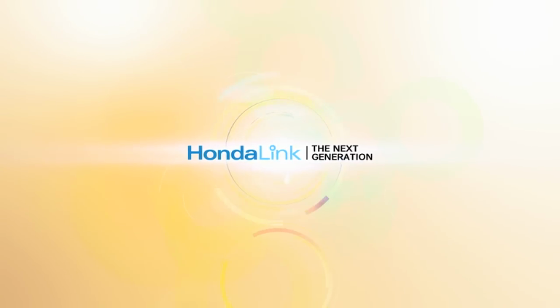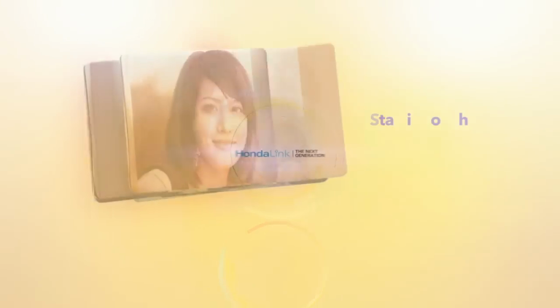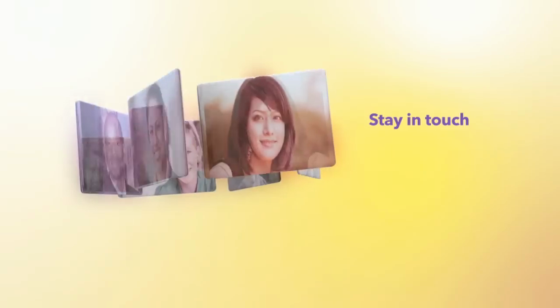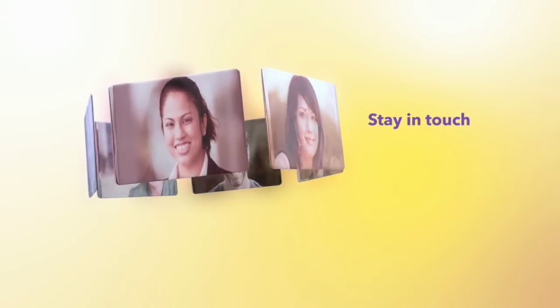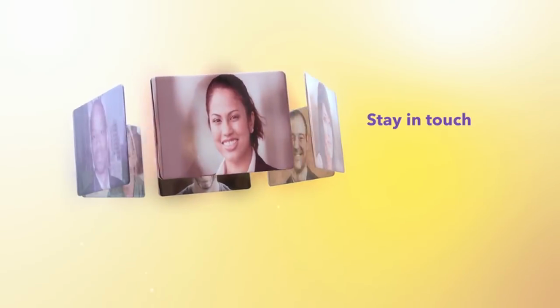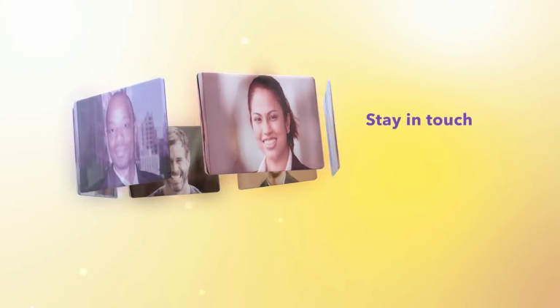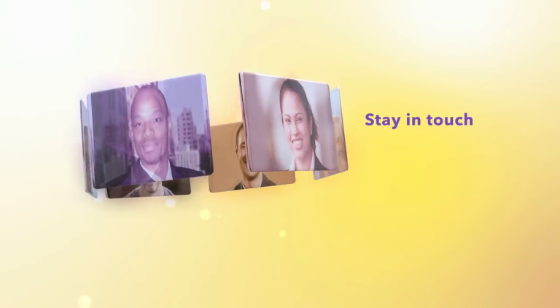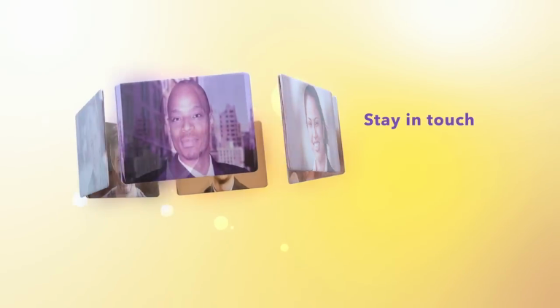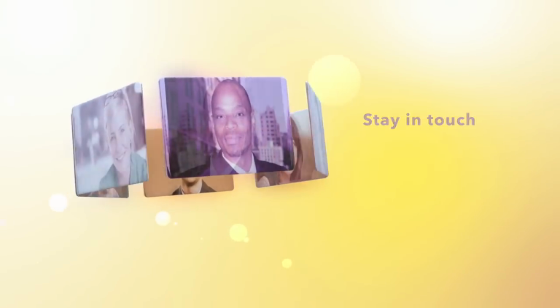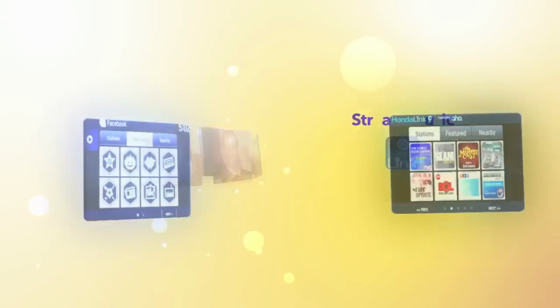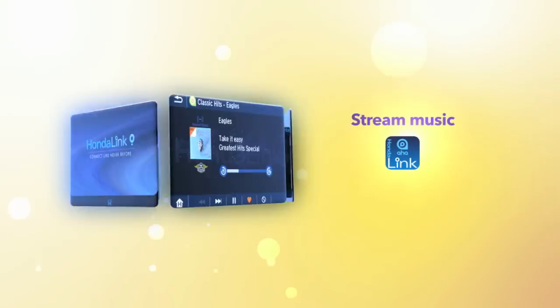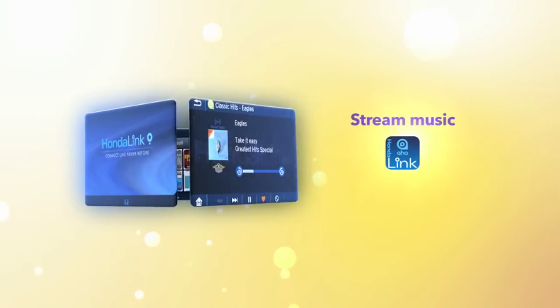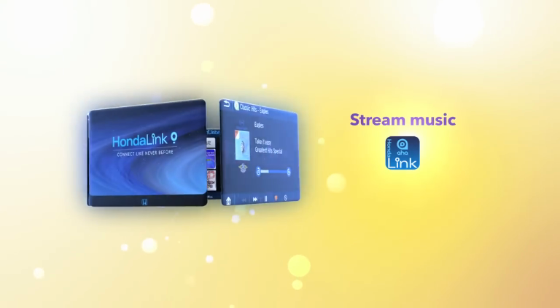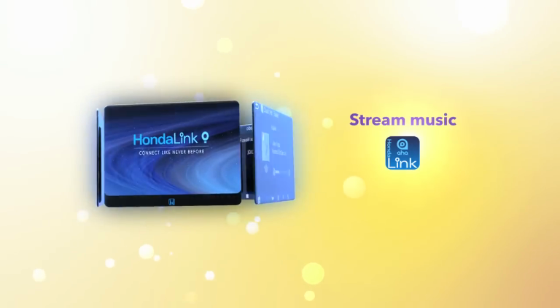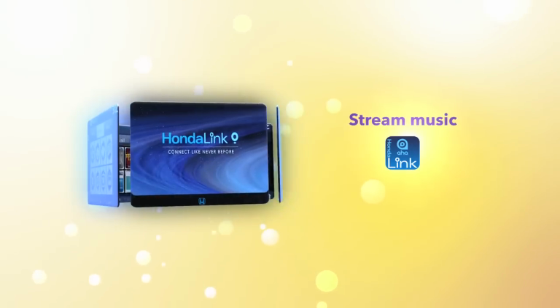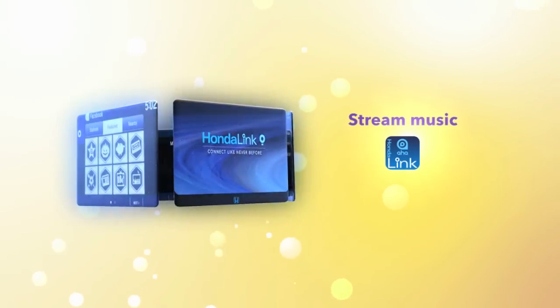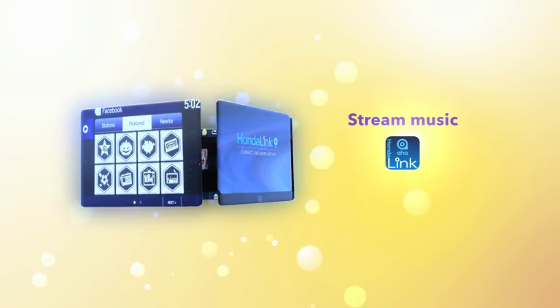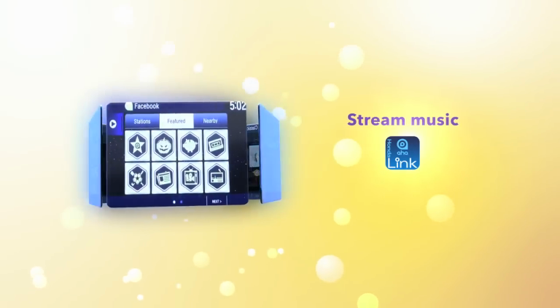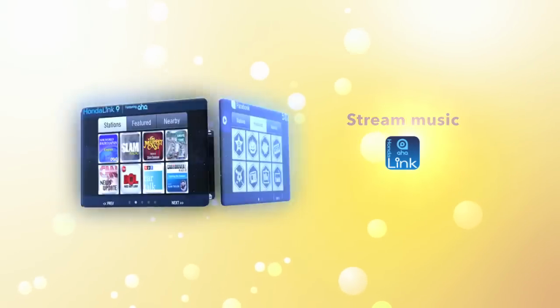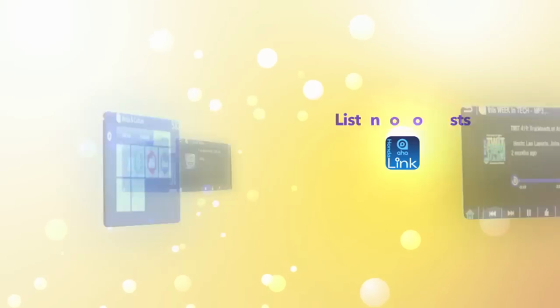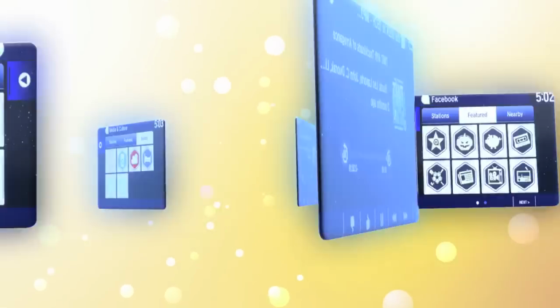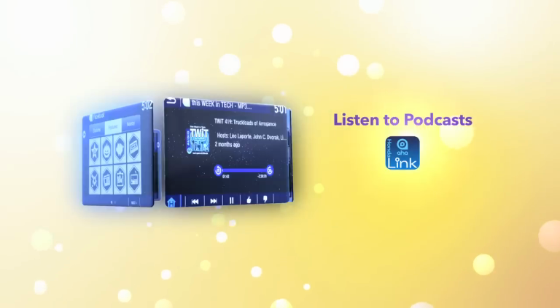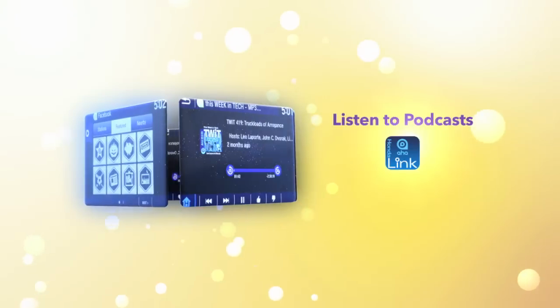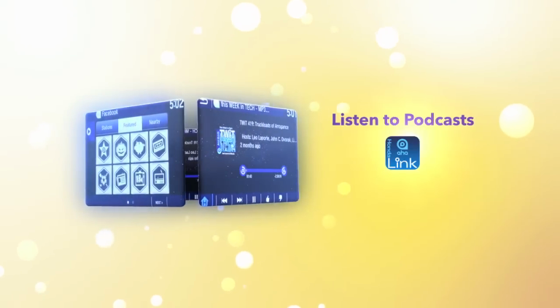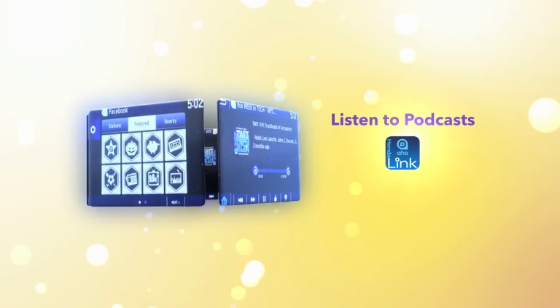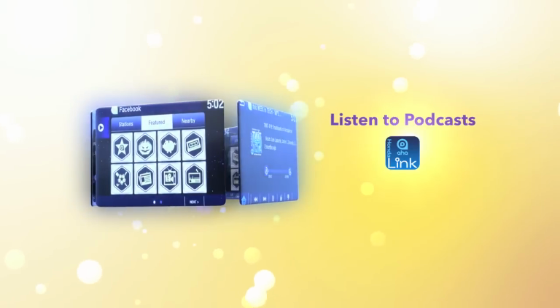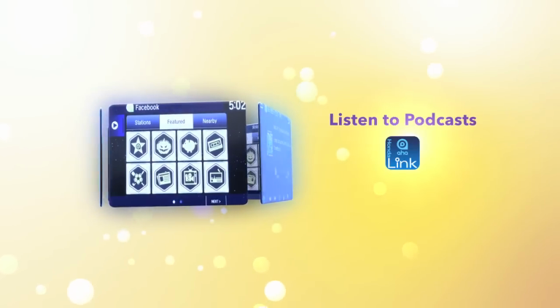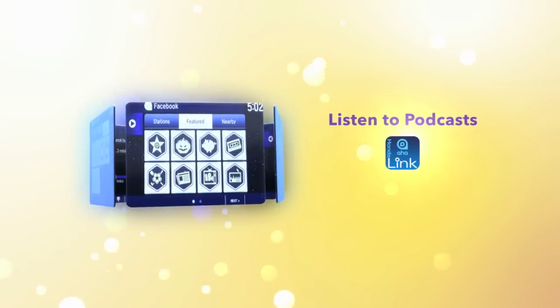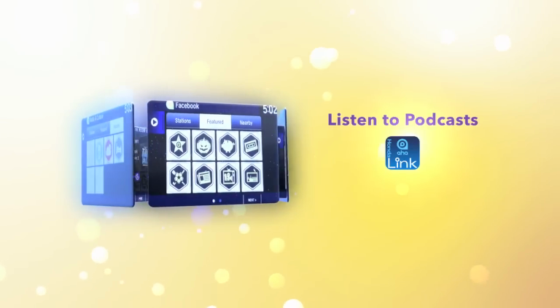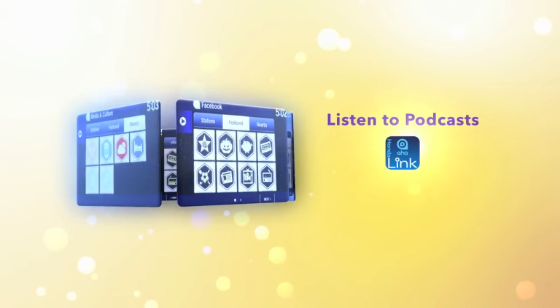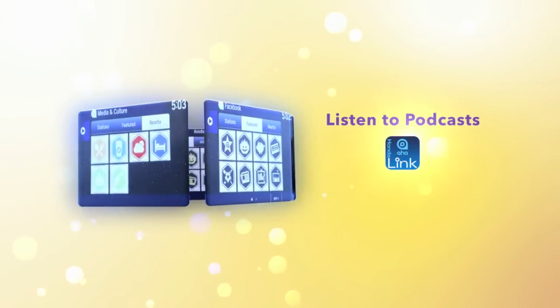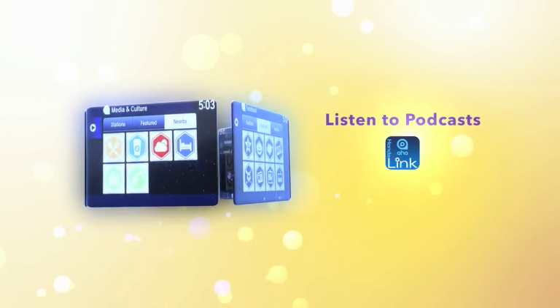You can stay in touch with family and friends, stream music from your favorite new and classic artists, or listen to your favorite podcast or audiobook, all without picking up your phone.